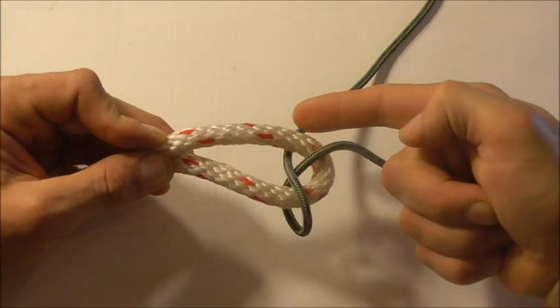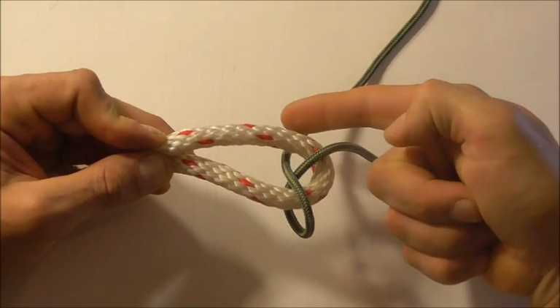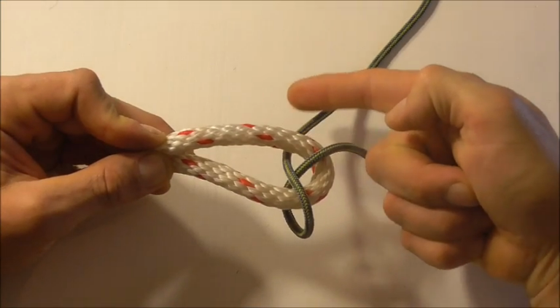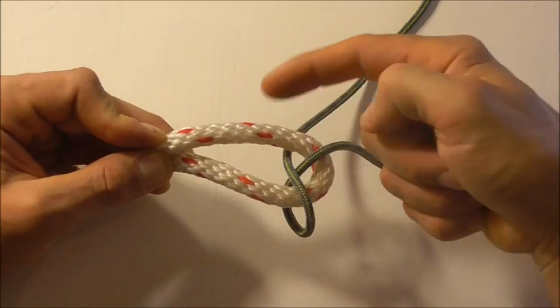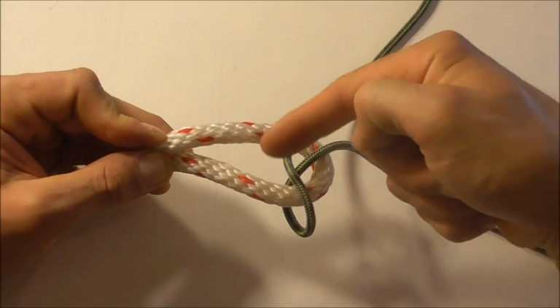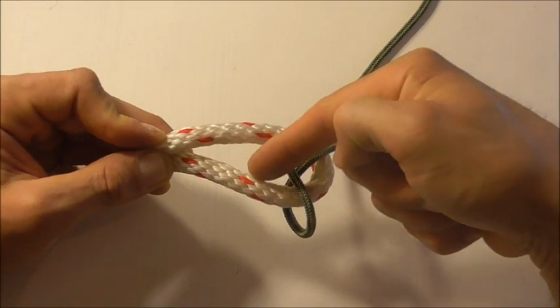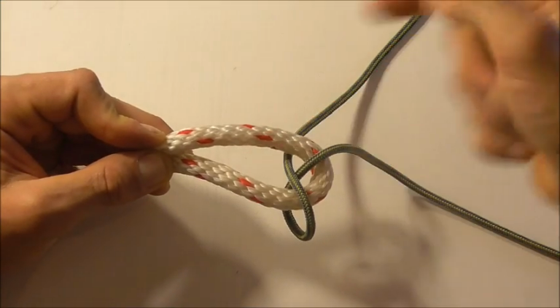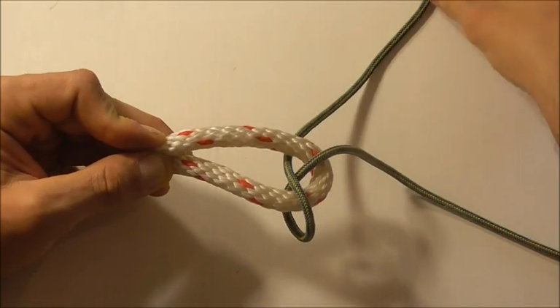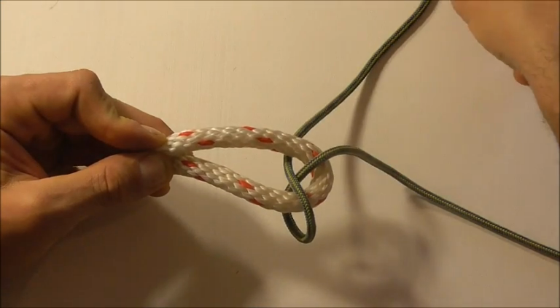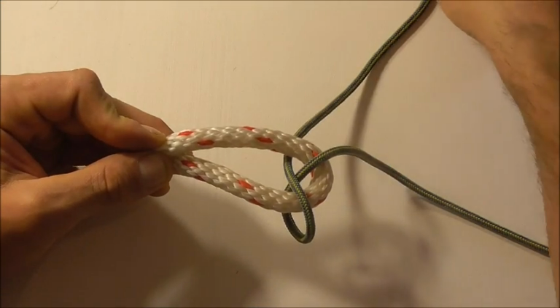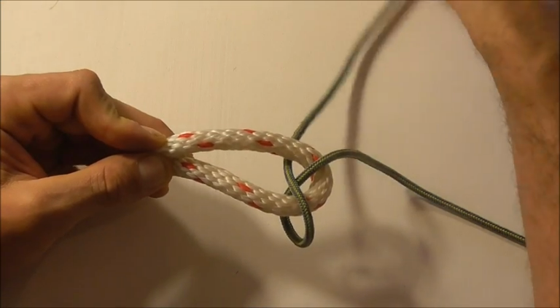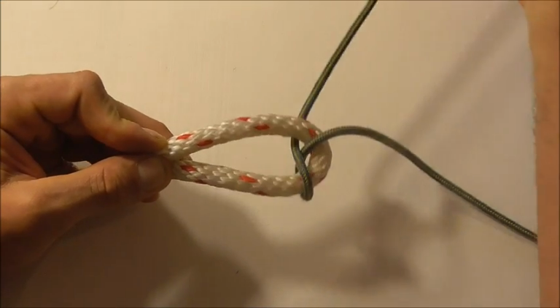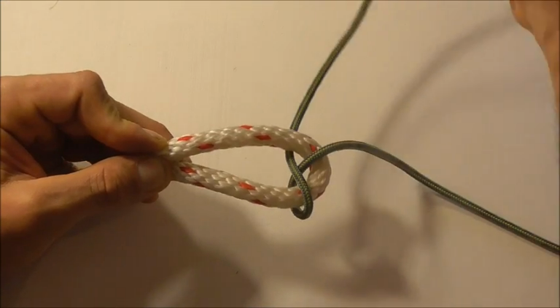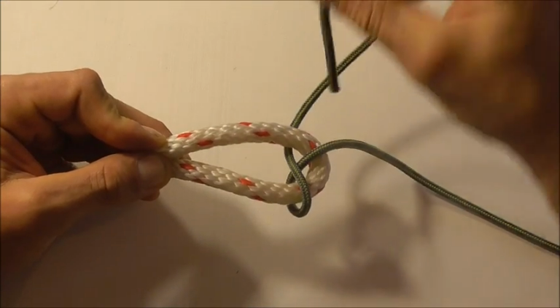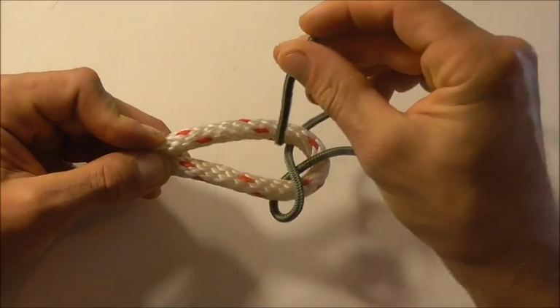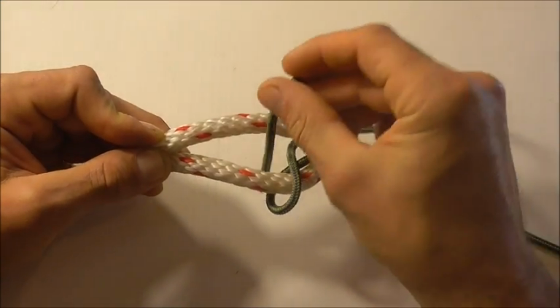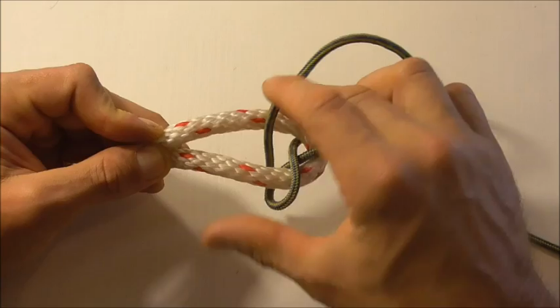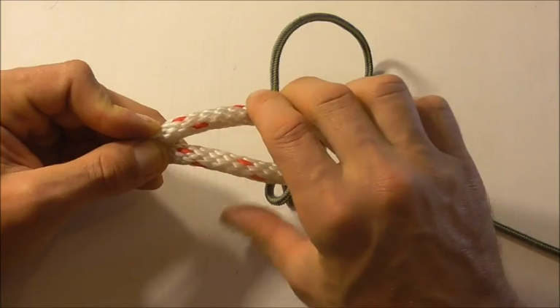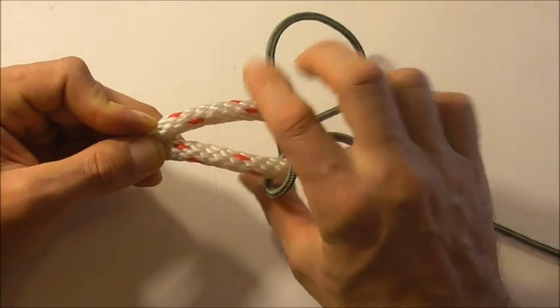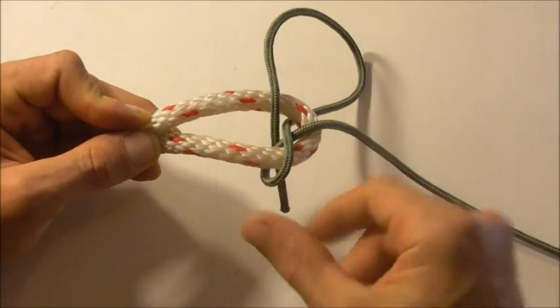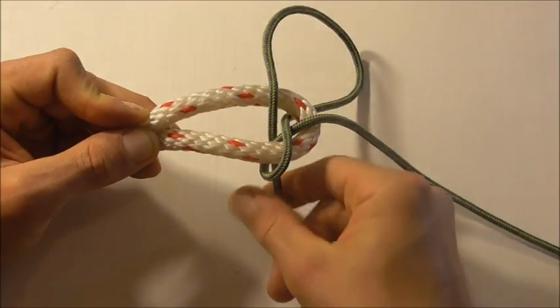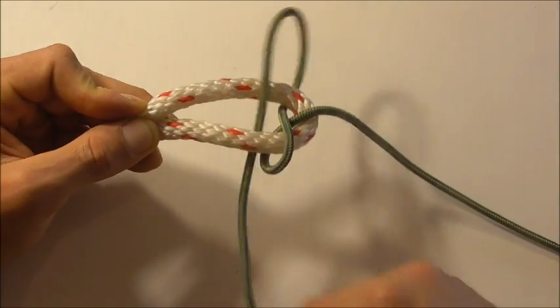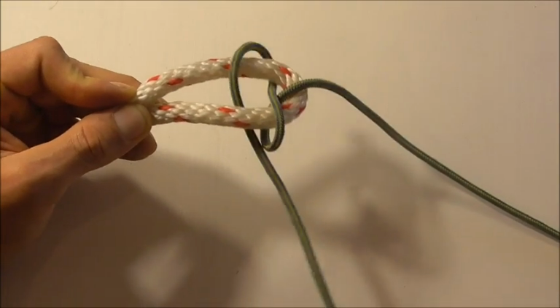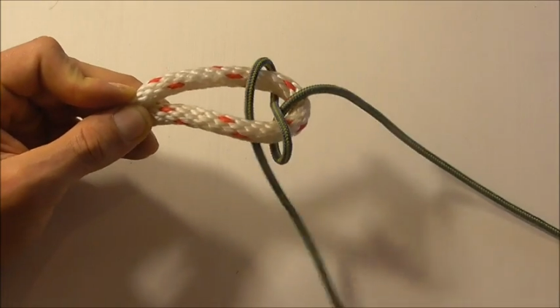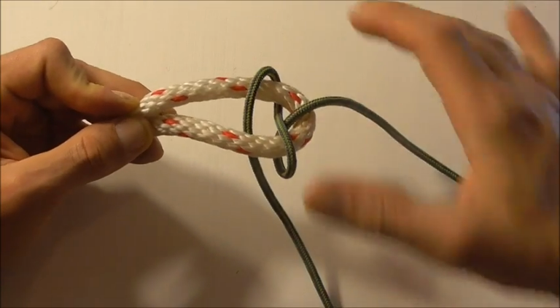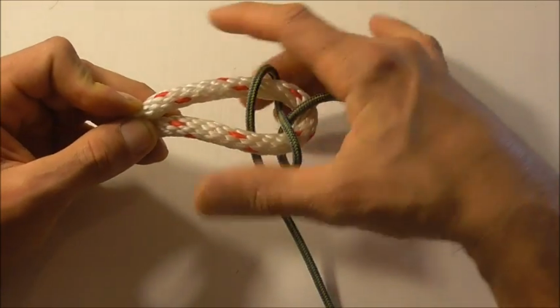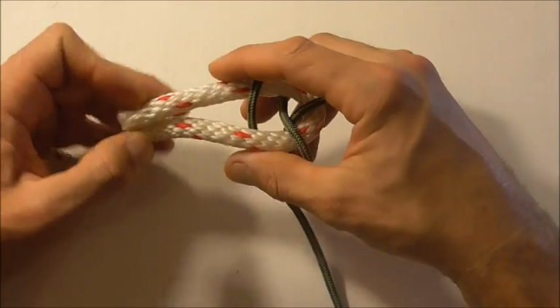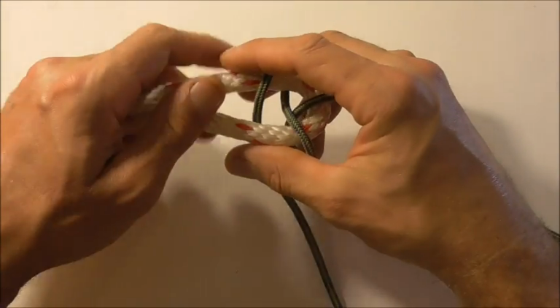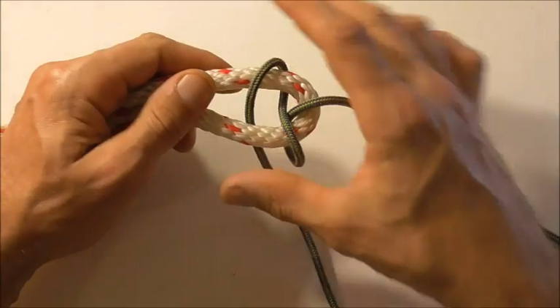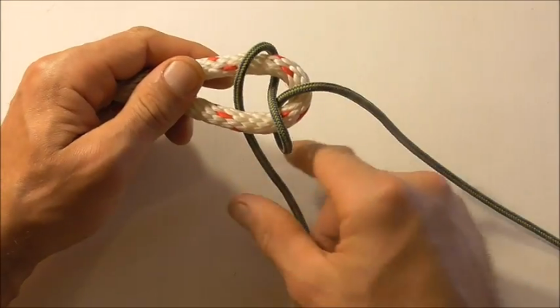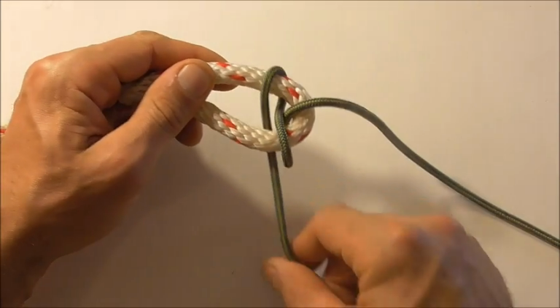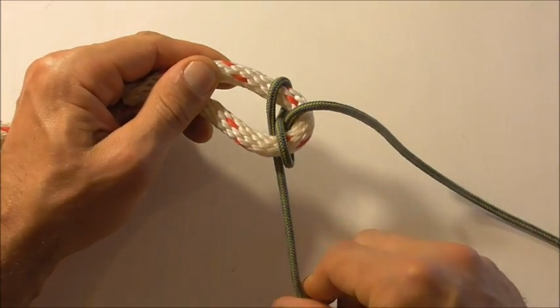Again we'll take it around and down through the loop, and we will have formed a figure eight here.